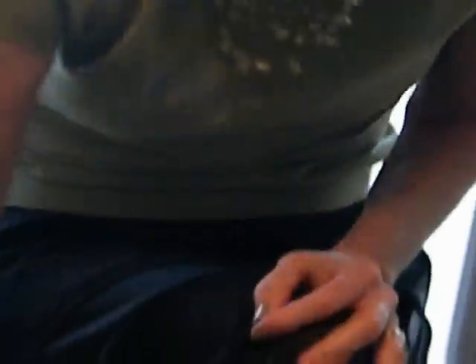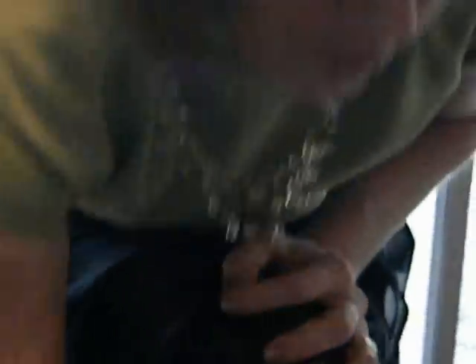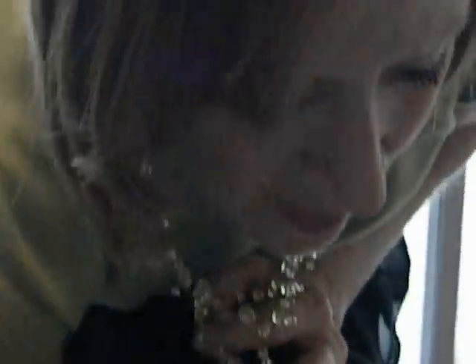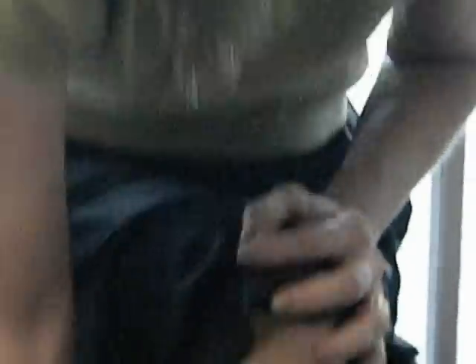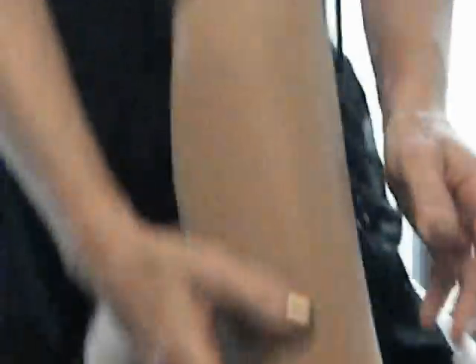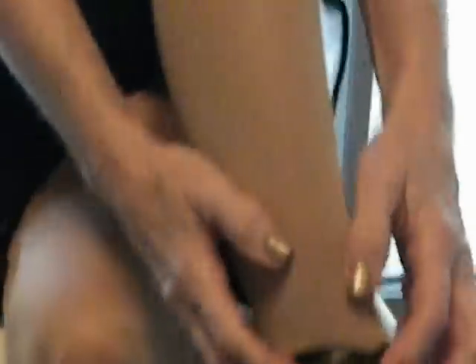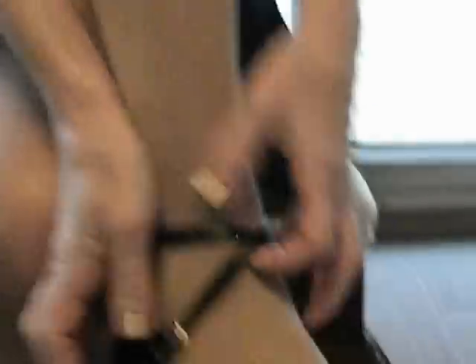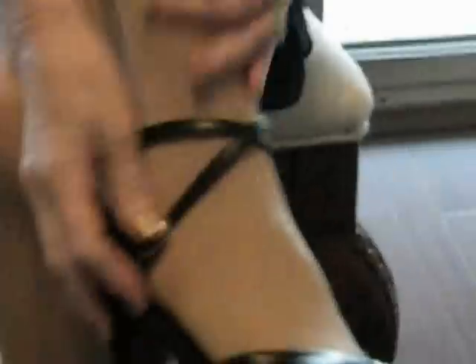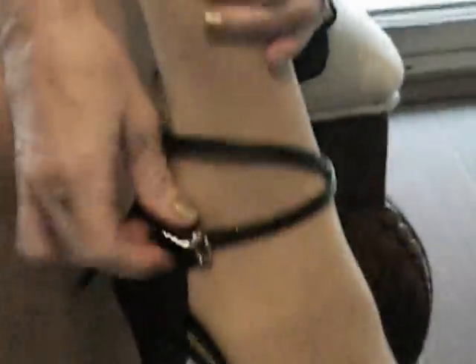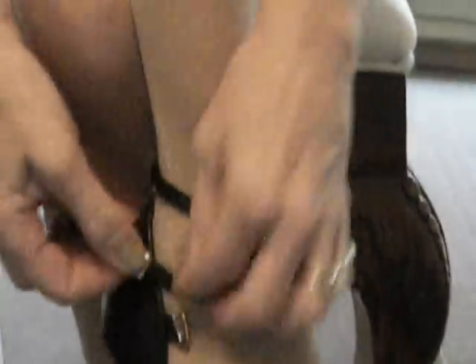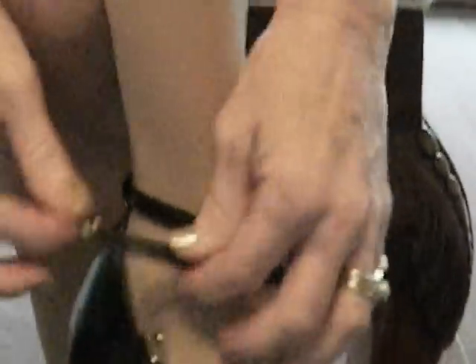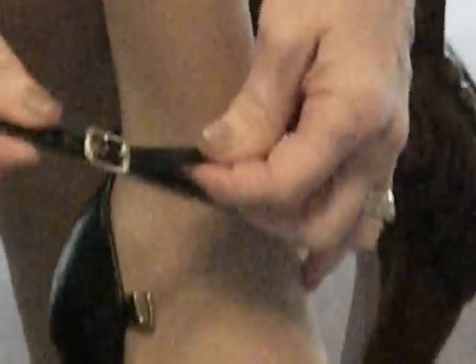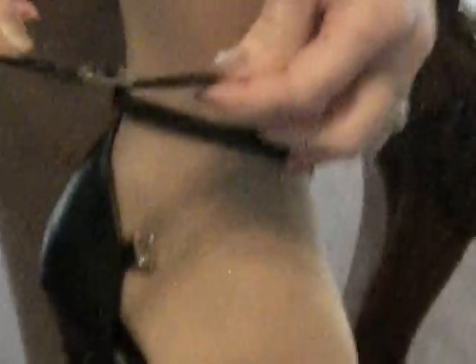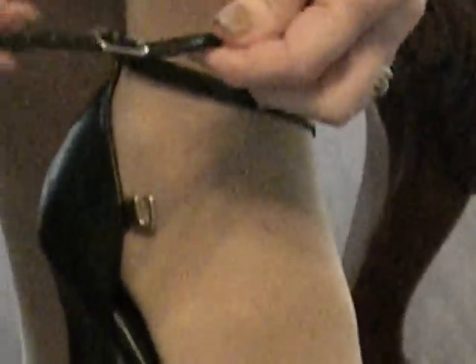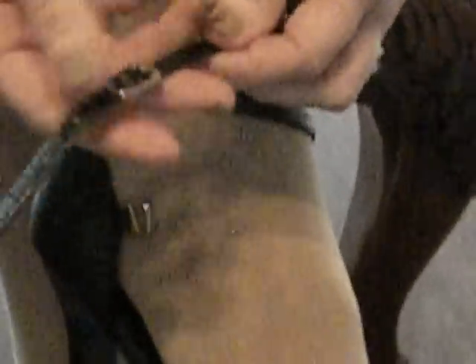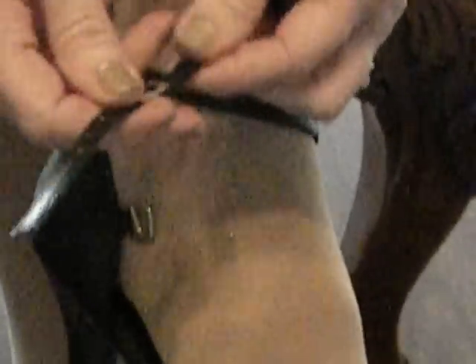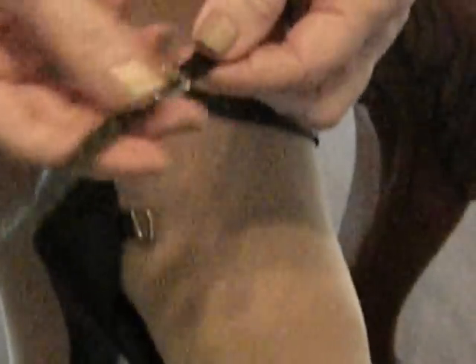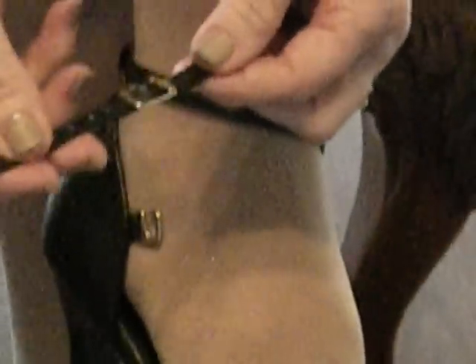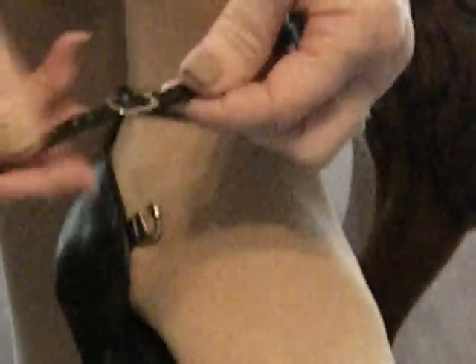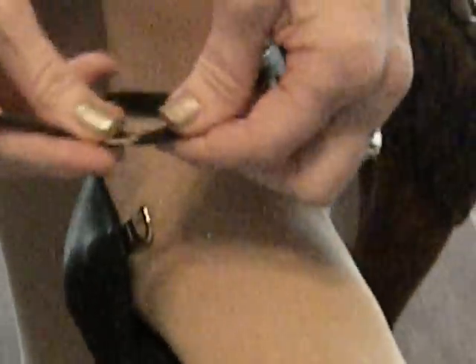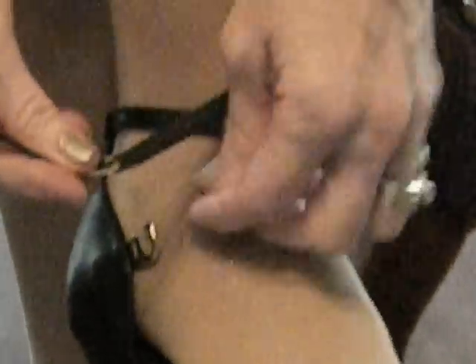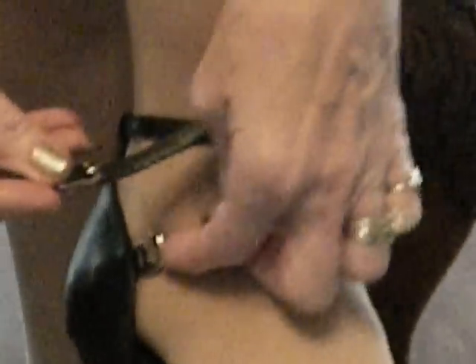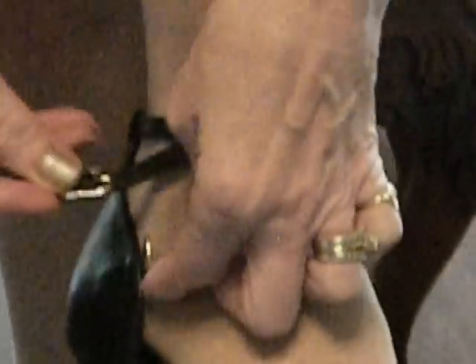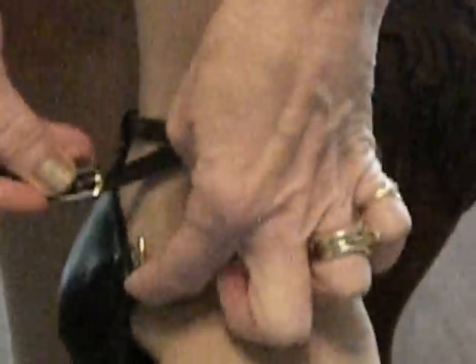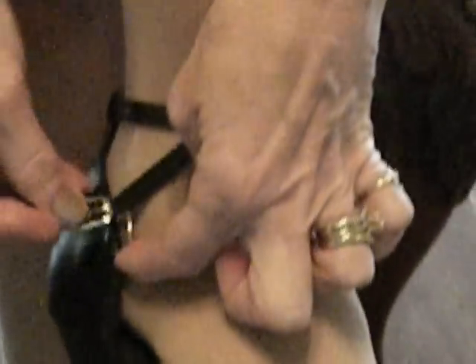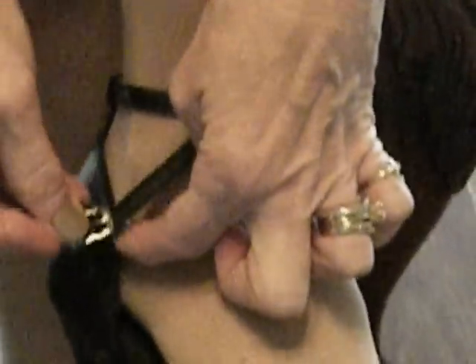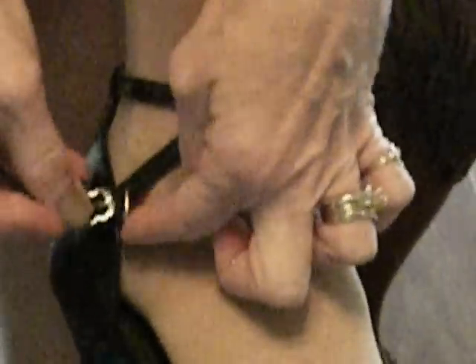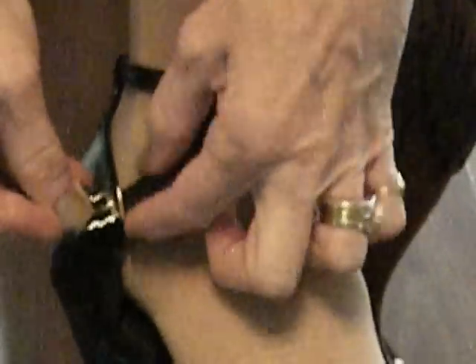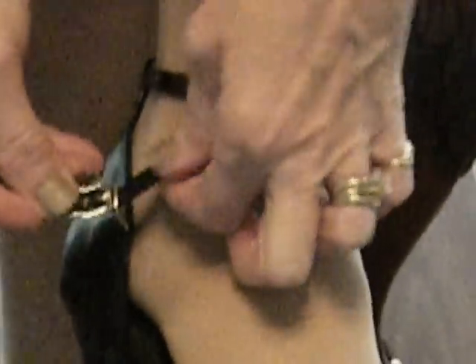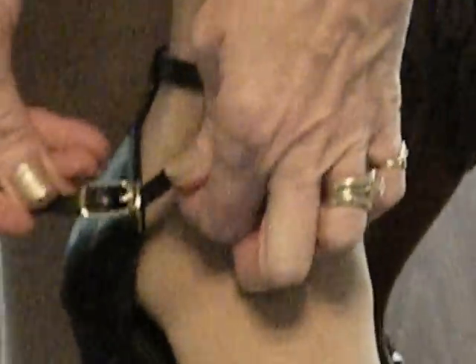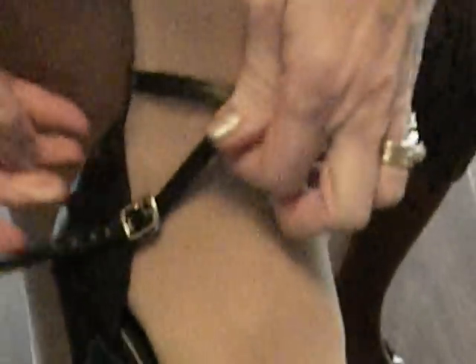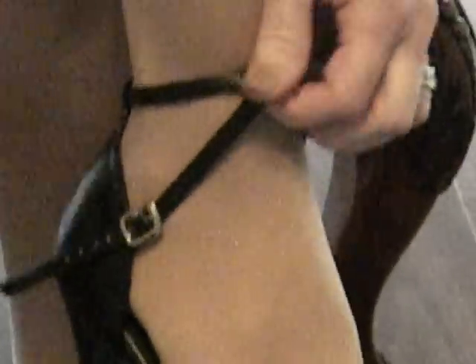So what Very Fine has done is created a dance shoe with a quick release buckle. When you get your shoes, the buckle is already on your strap. All you need to do is slide it in the opening and pull.